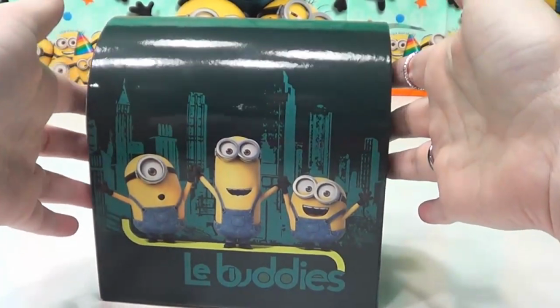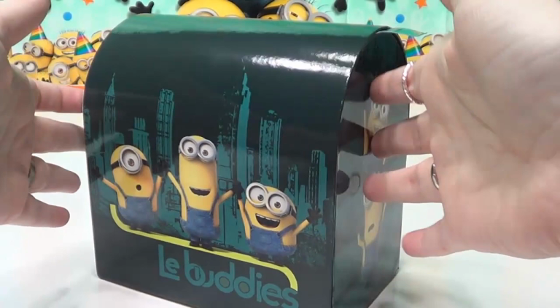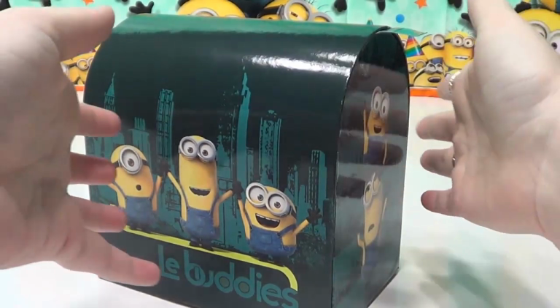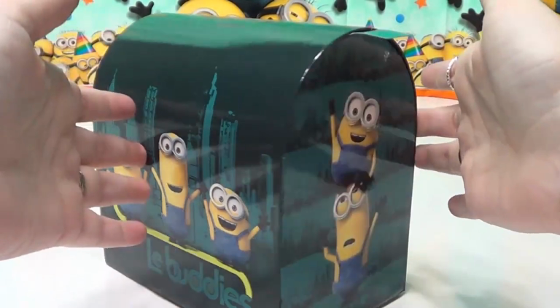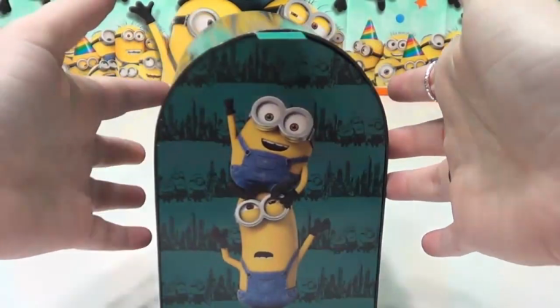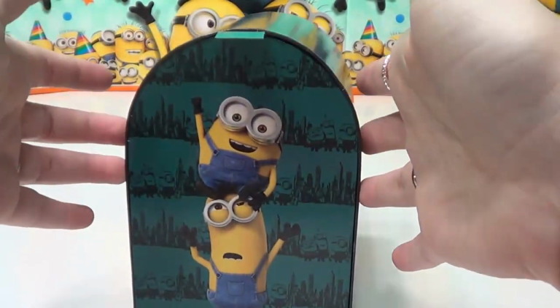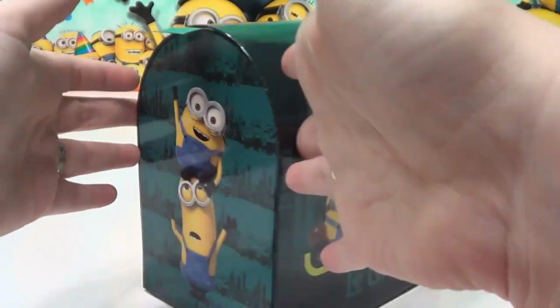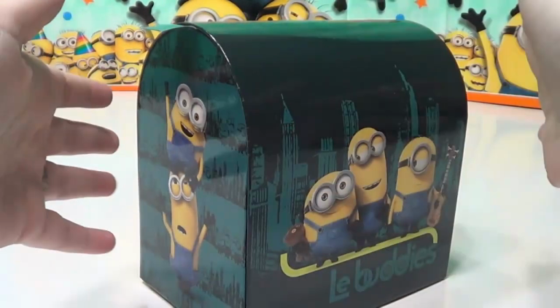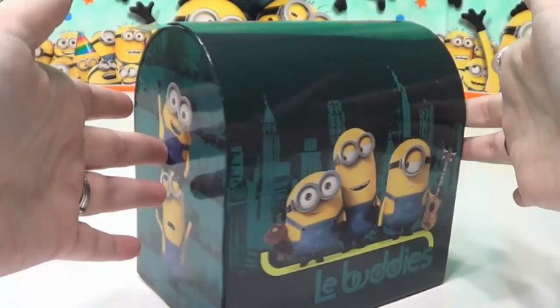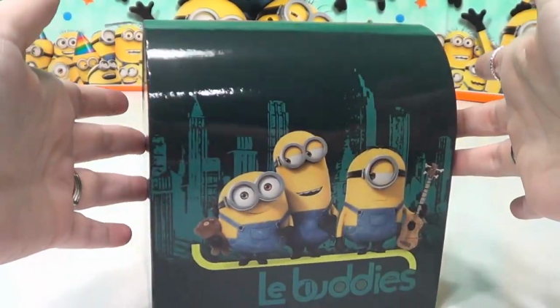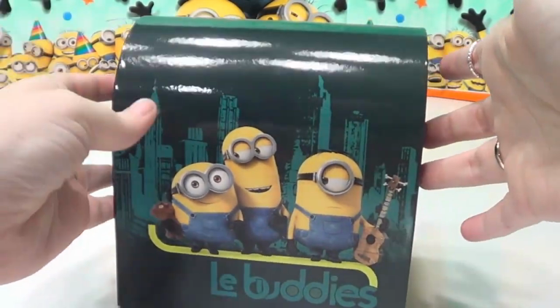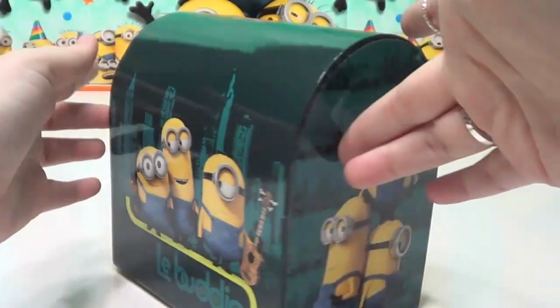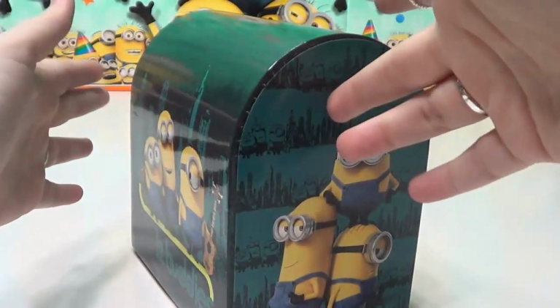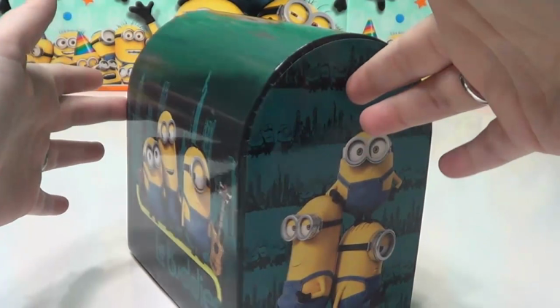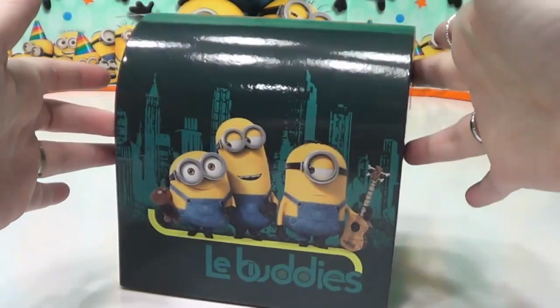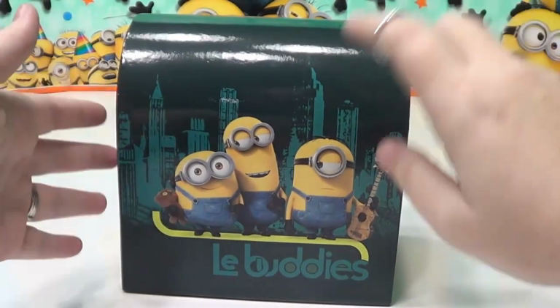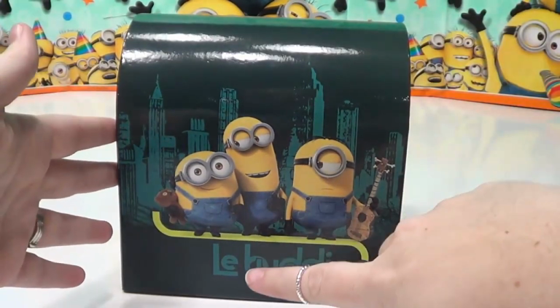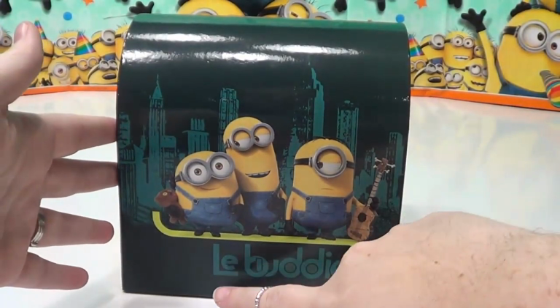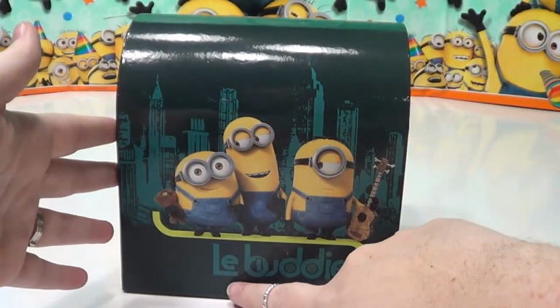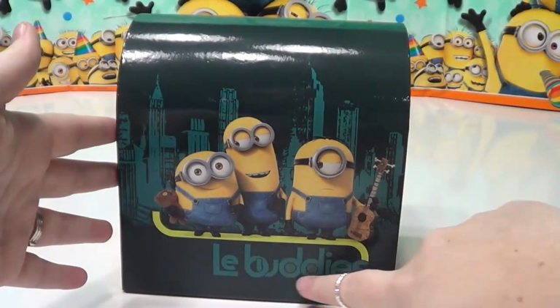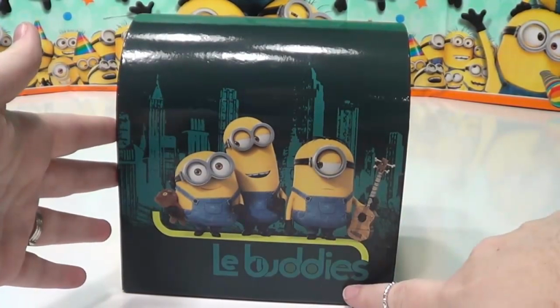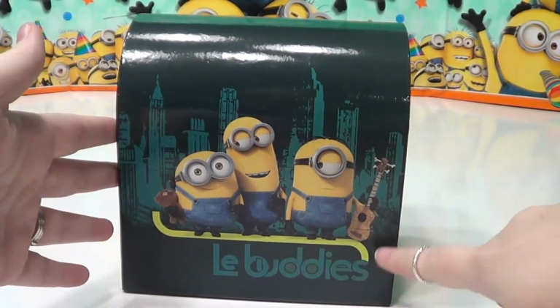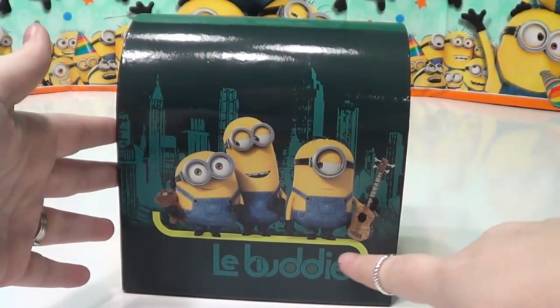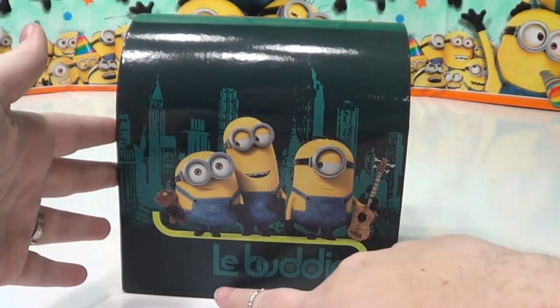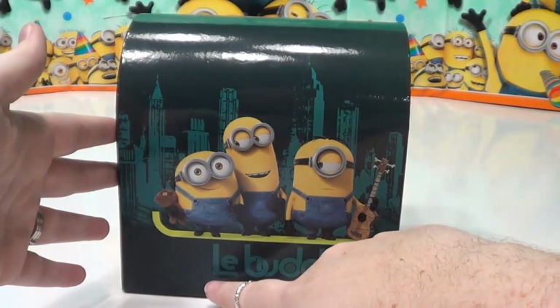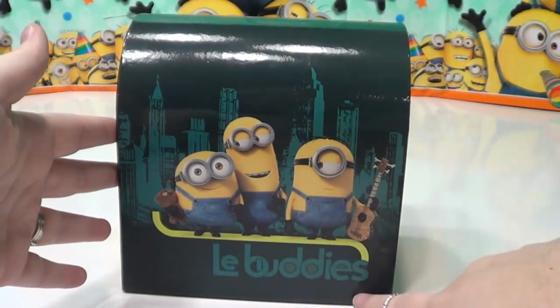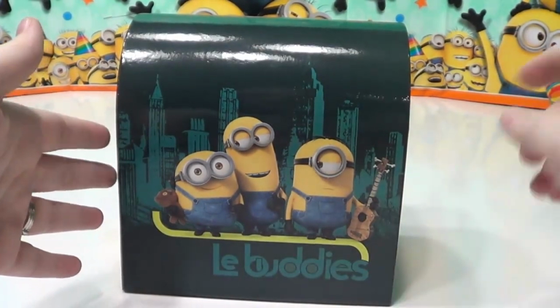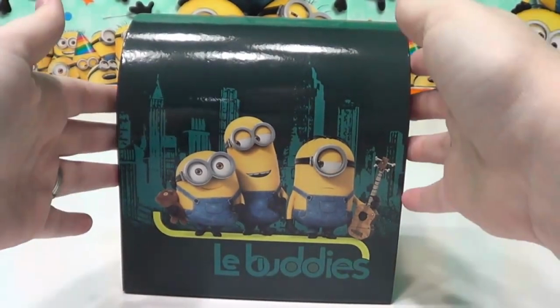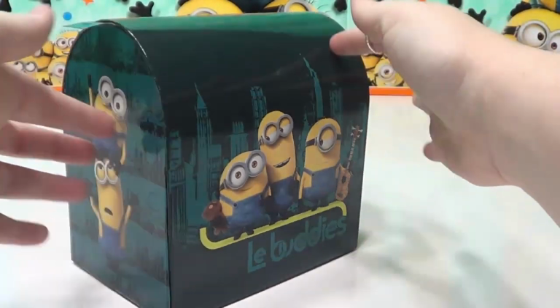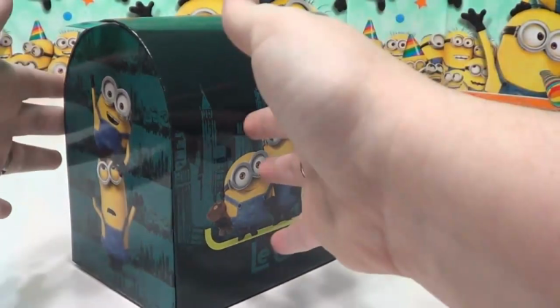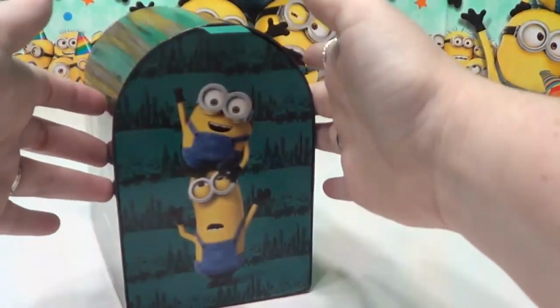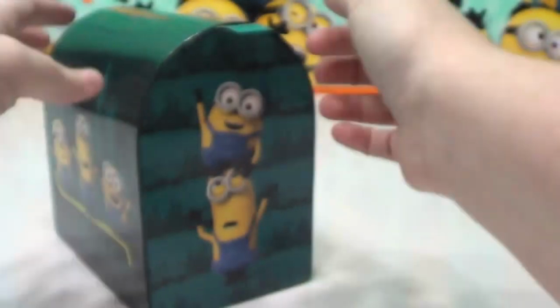We have this cute little Minions mailbox. It's got the guys on each side. And it says Les Buddies, which is French for the Buddies. So let's get started.